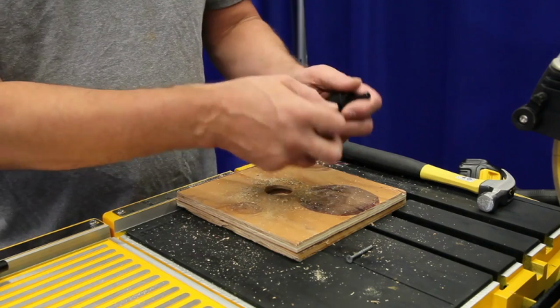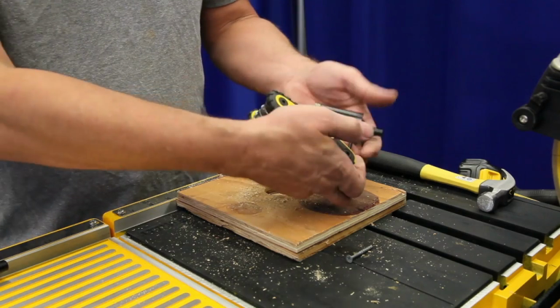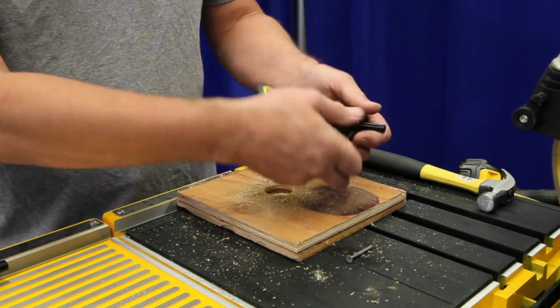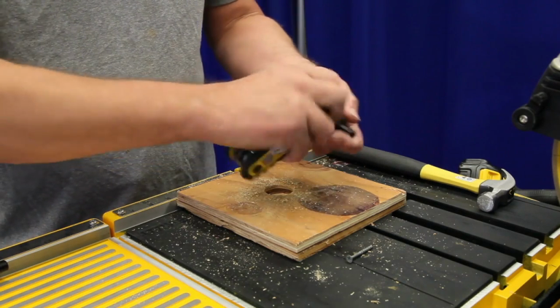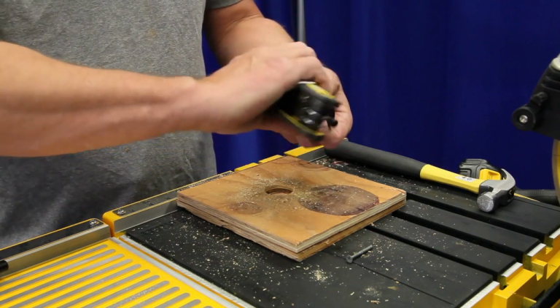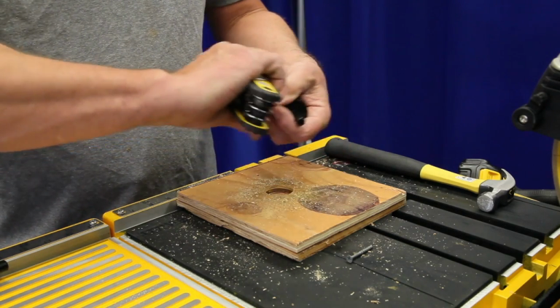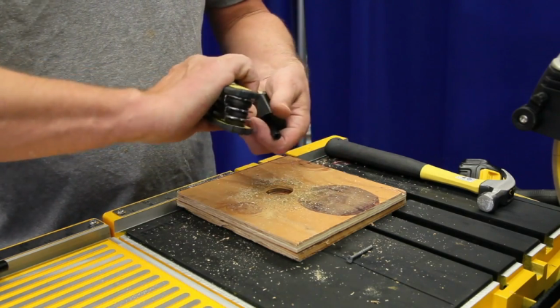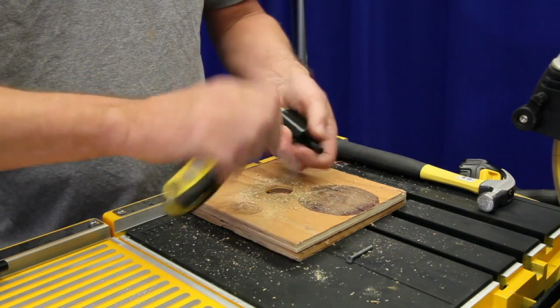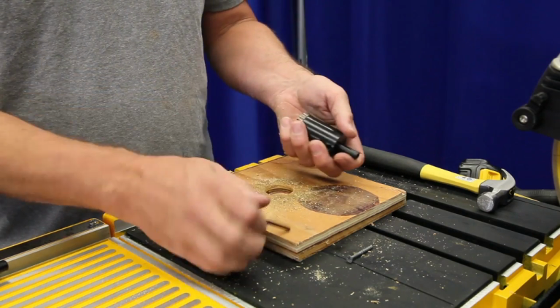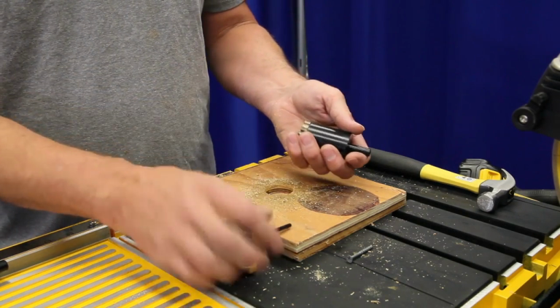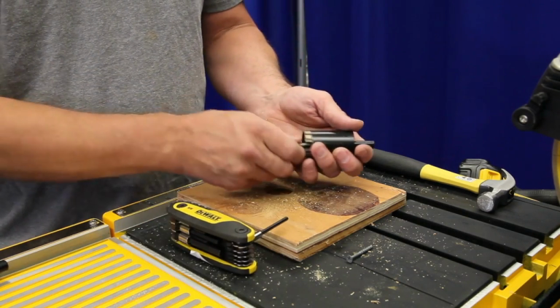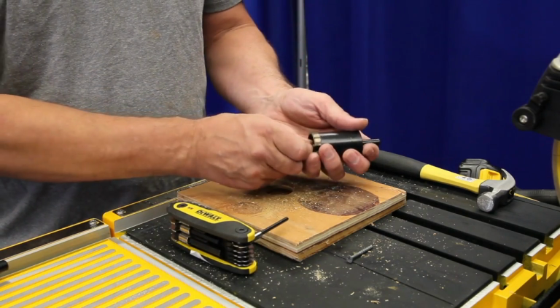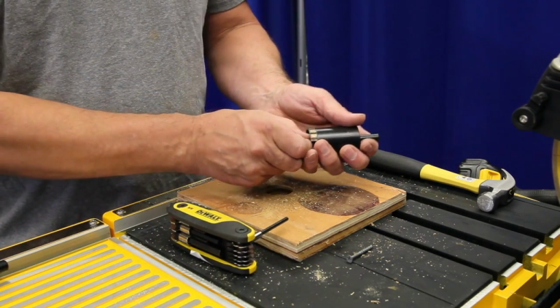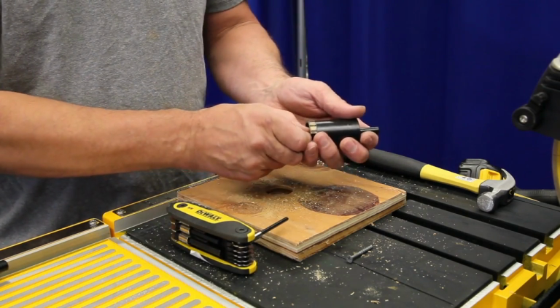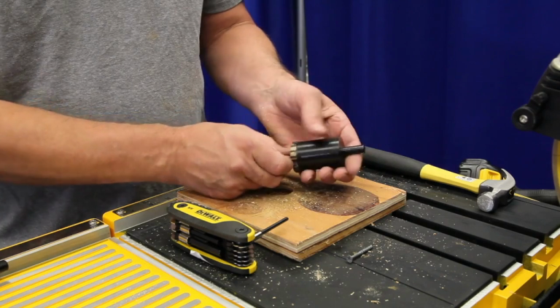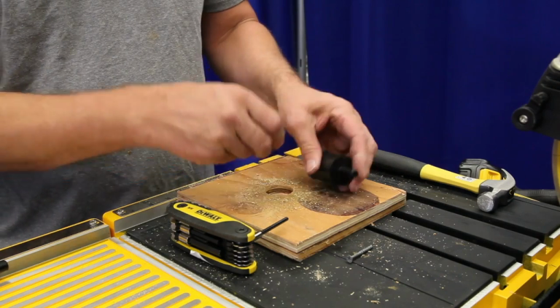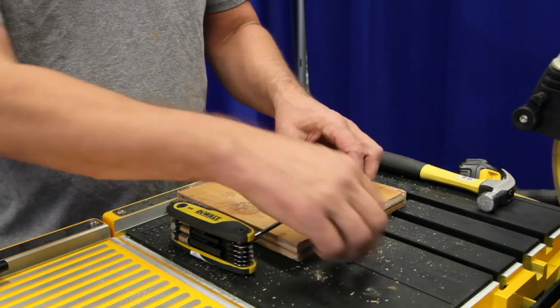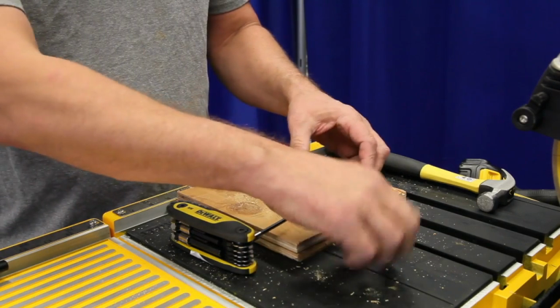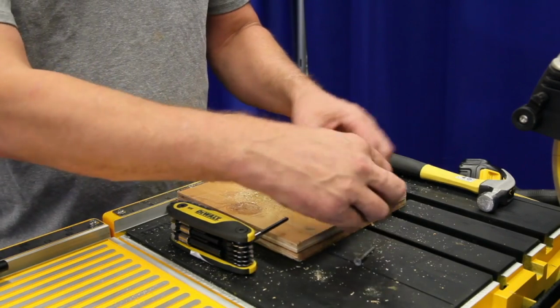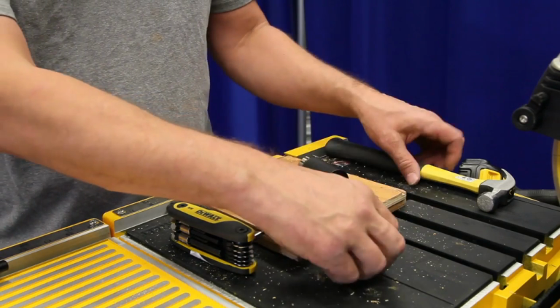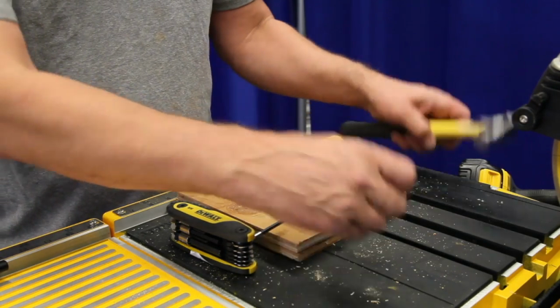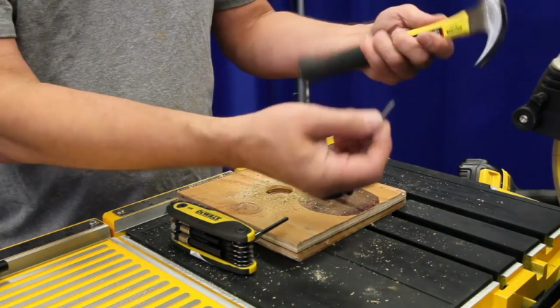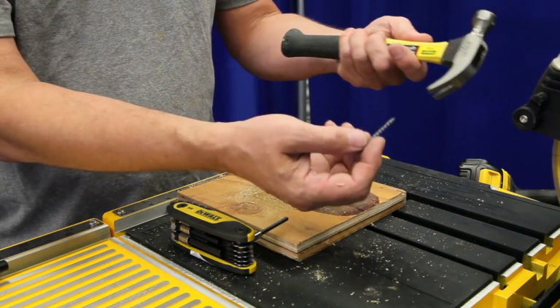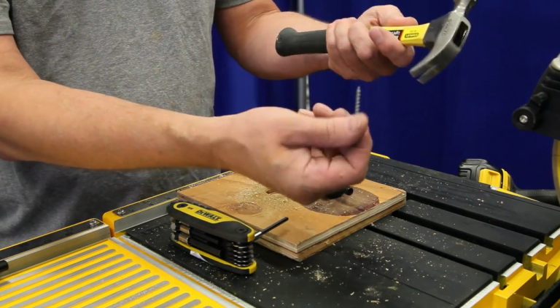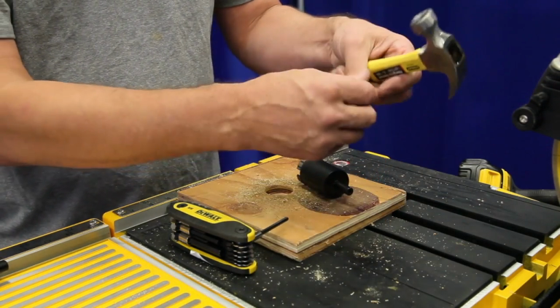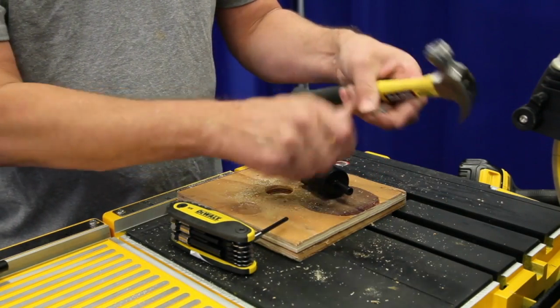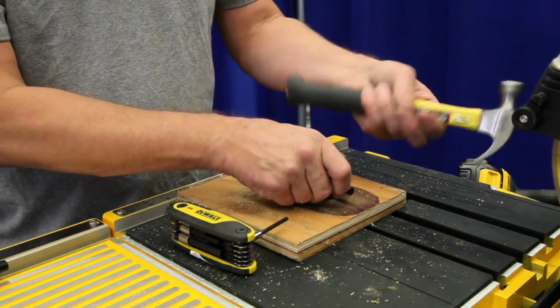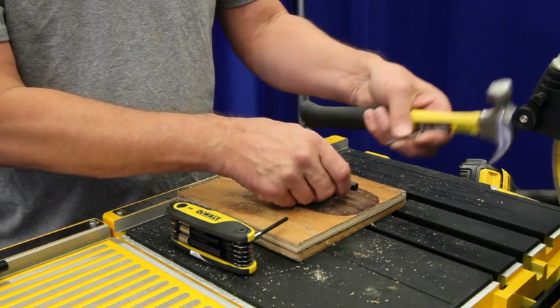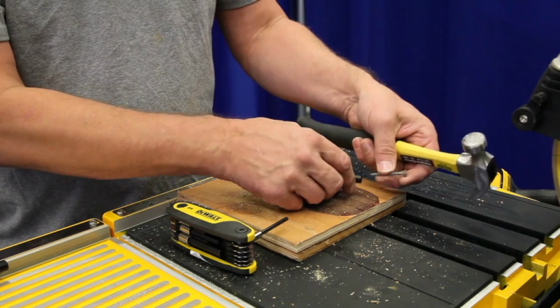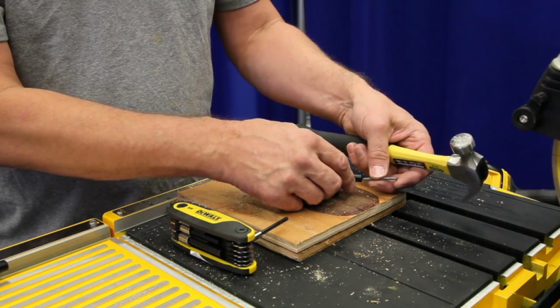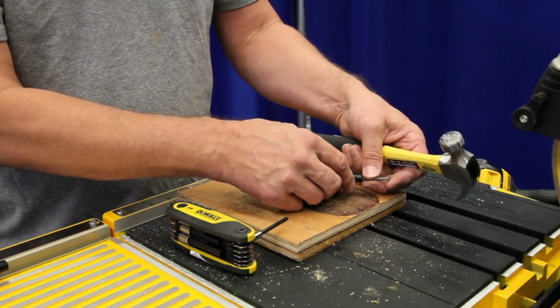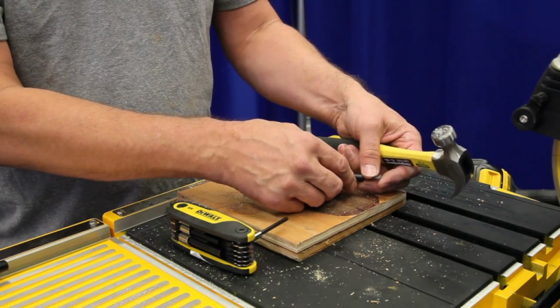So we just take an allen wrench and loosen it up on the side. This one is loose and pulls out, but occasionally you have a little paint in there so you might want to have a hammer and a nail set or a screw to knock it through.